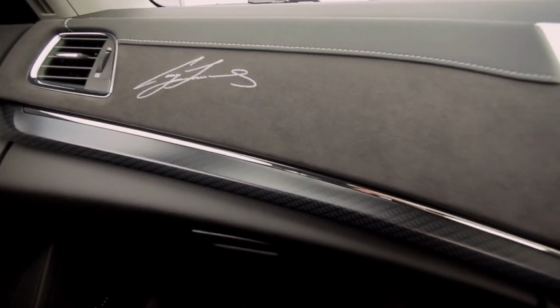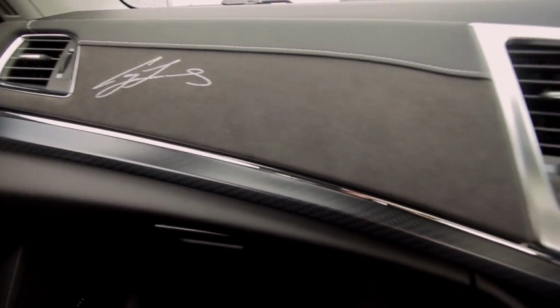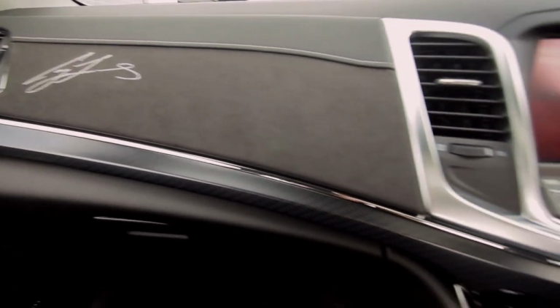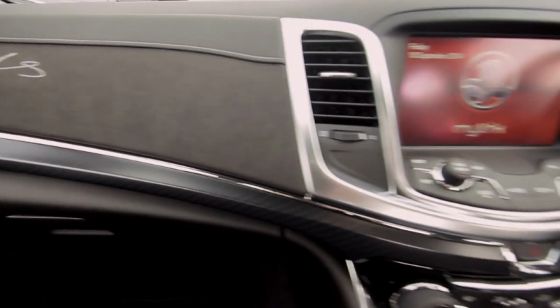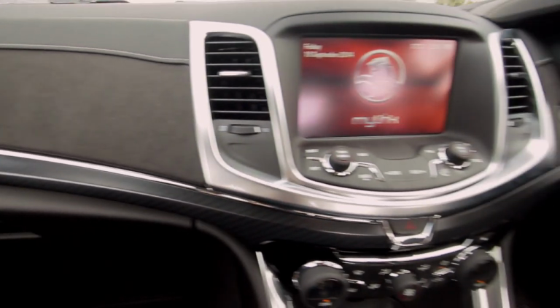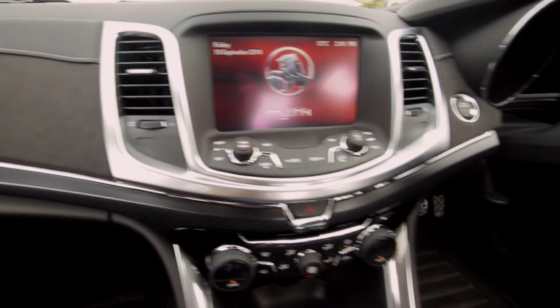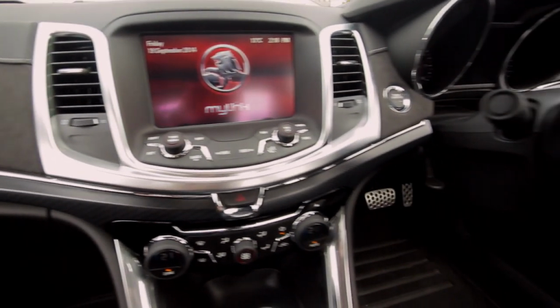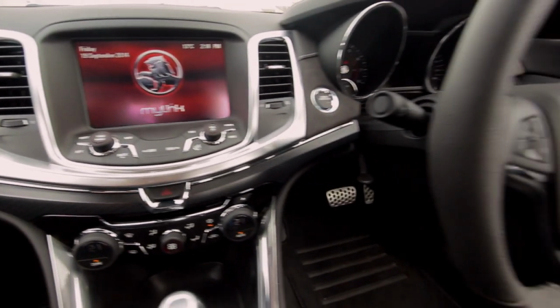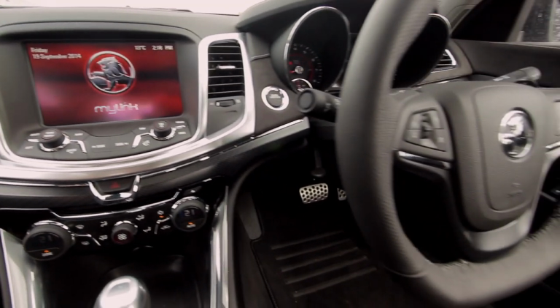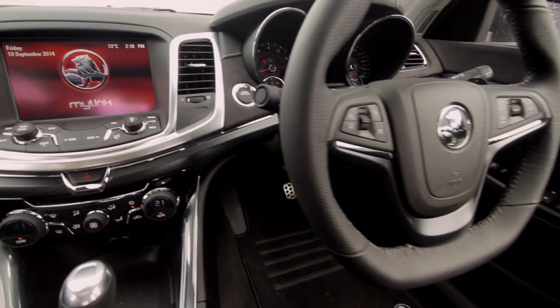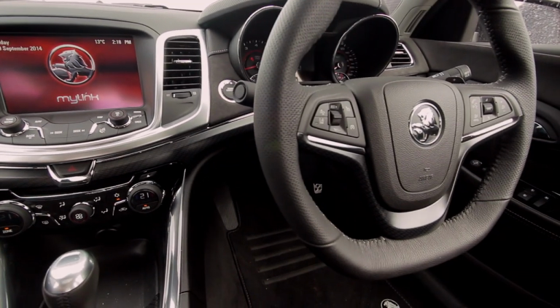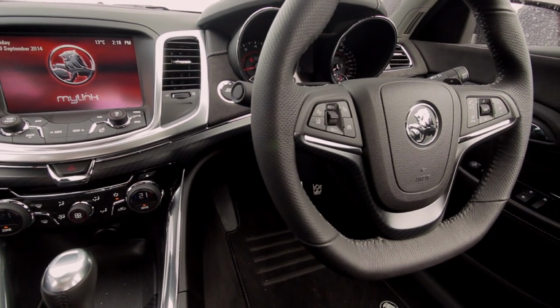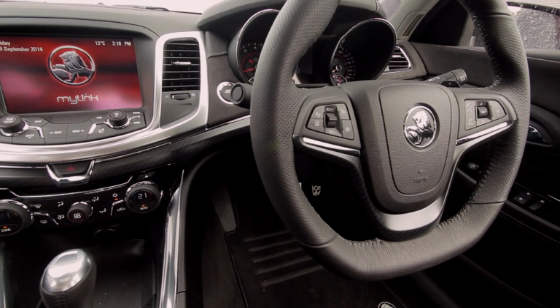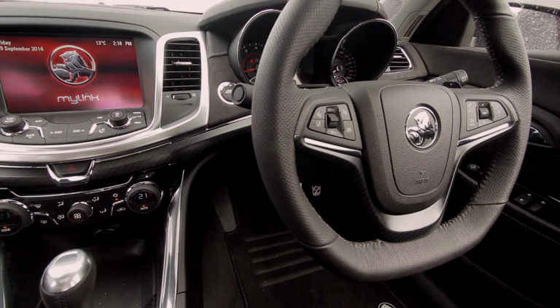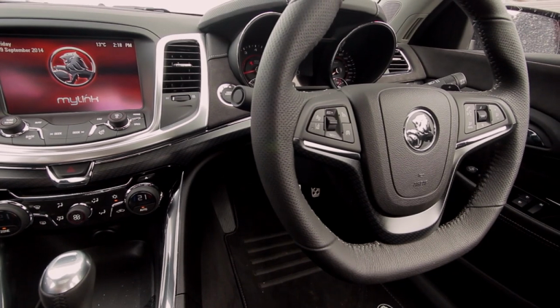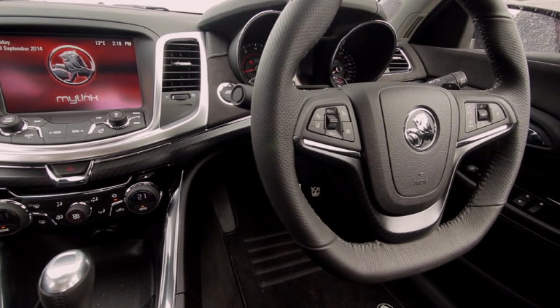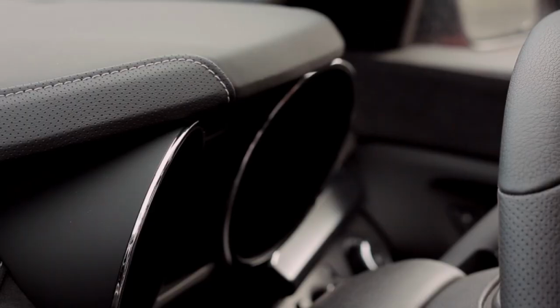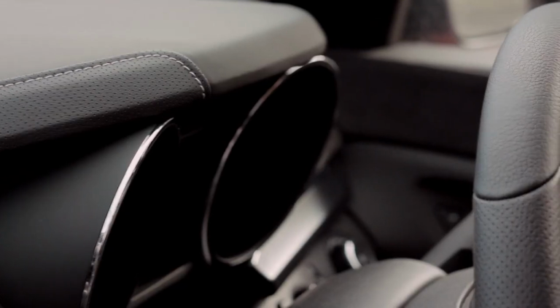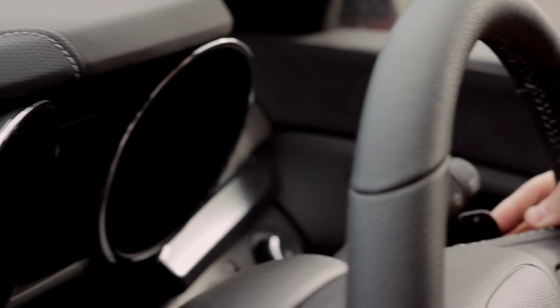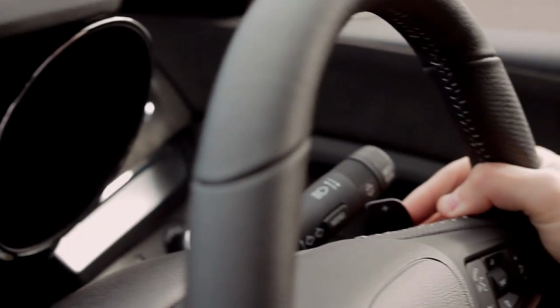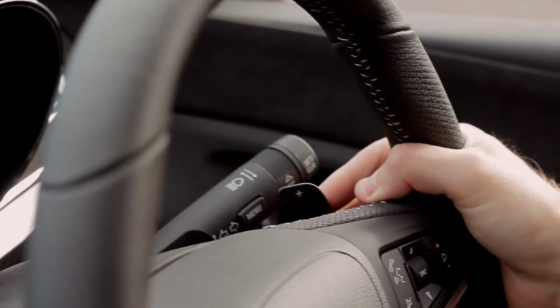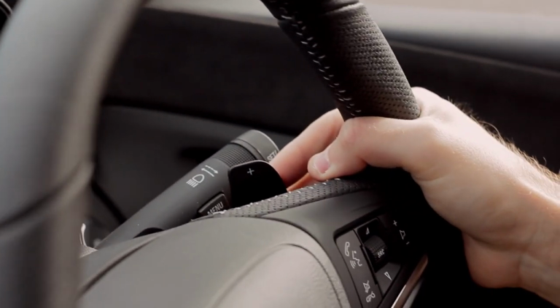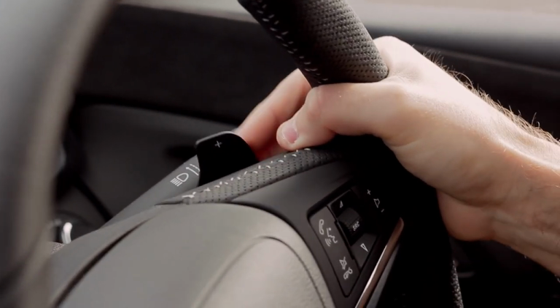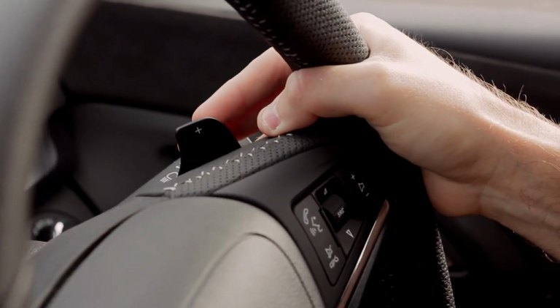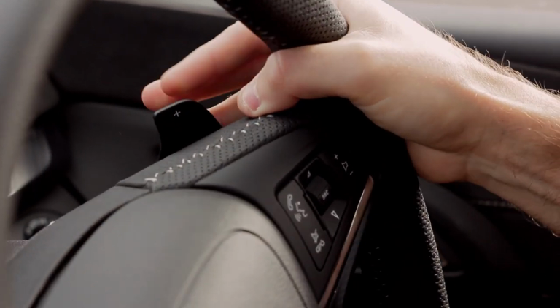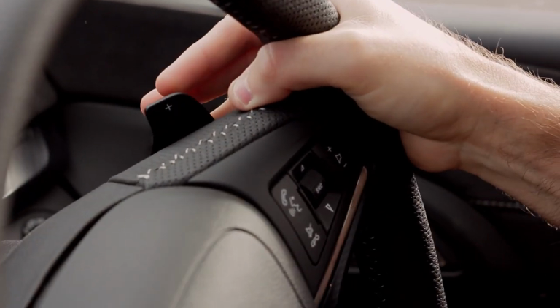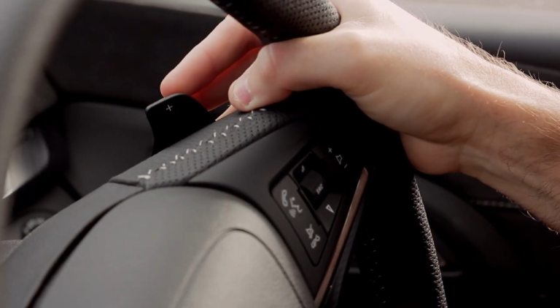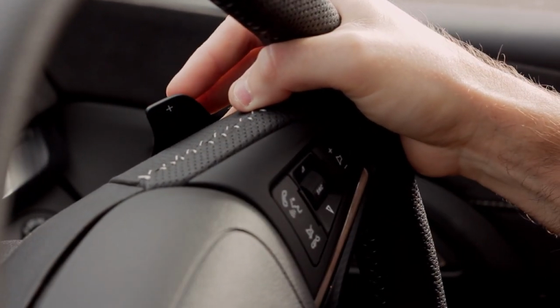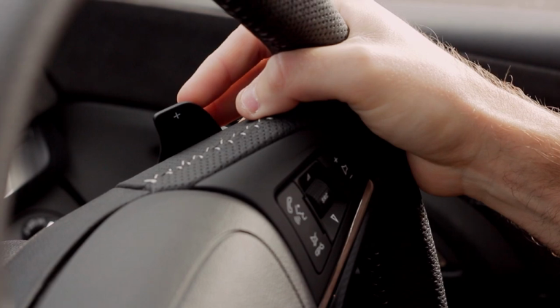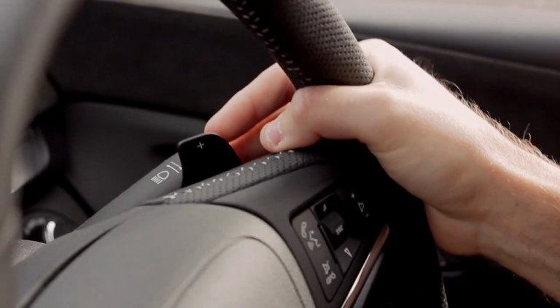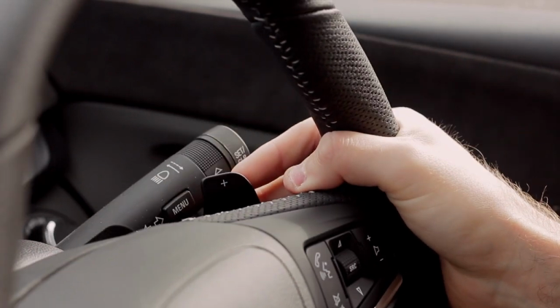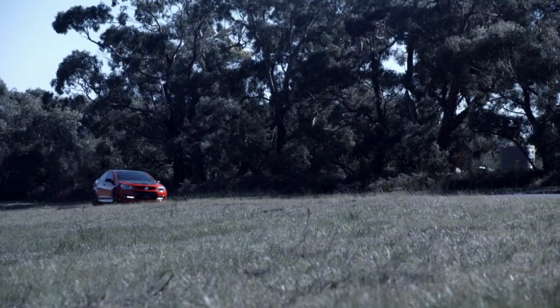The sporty interior trim is finished with the introduction of paddle shifts, allowing a faster and easier gear change with a Triptronic Active Selective to really dial up the sporty personality of this car.